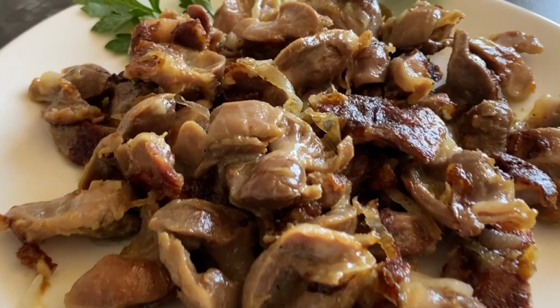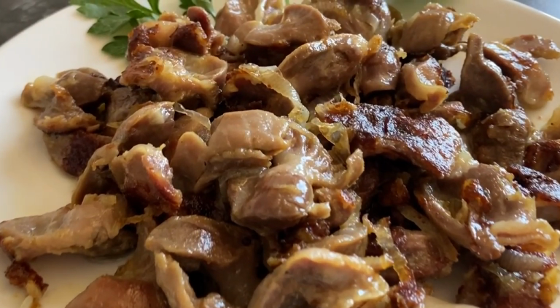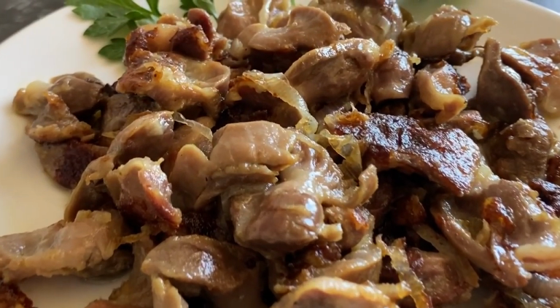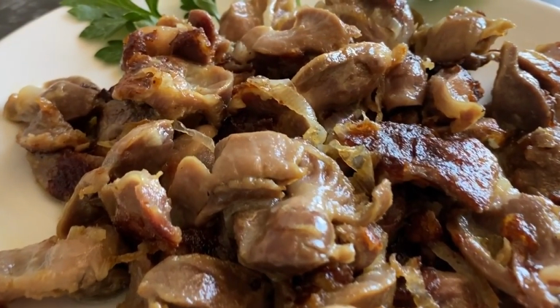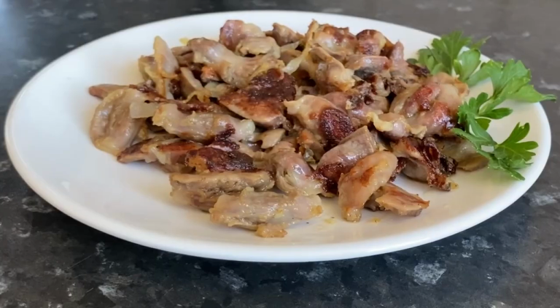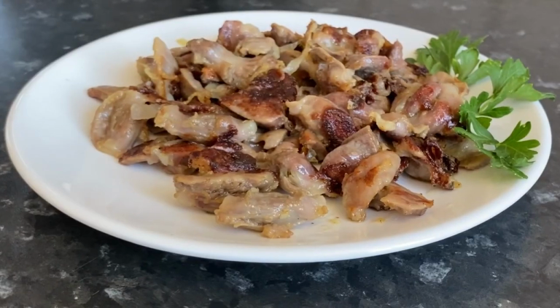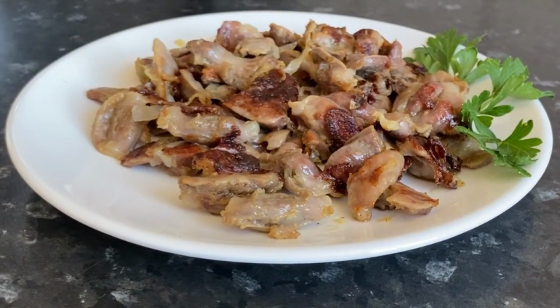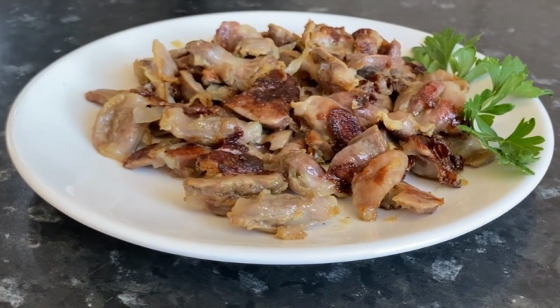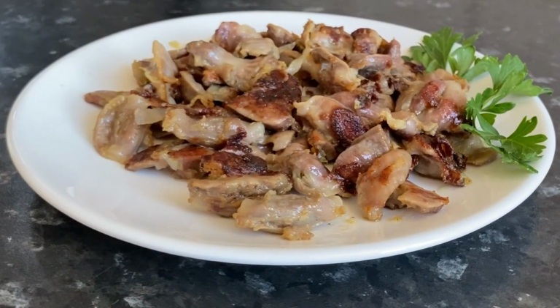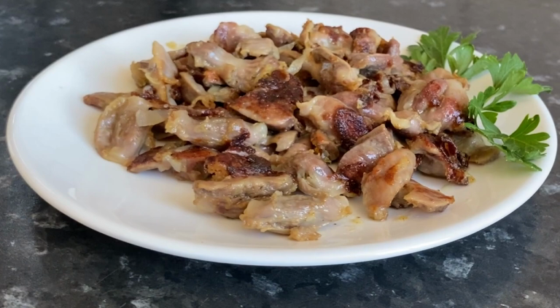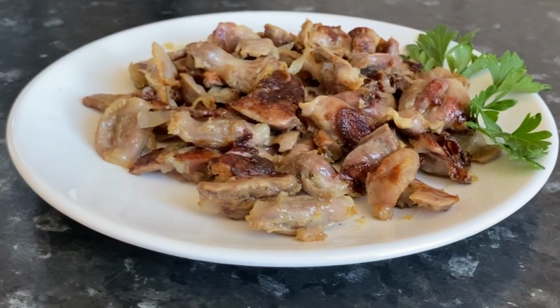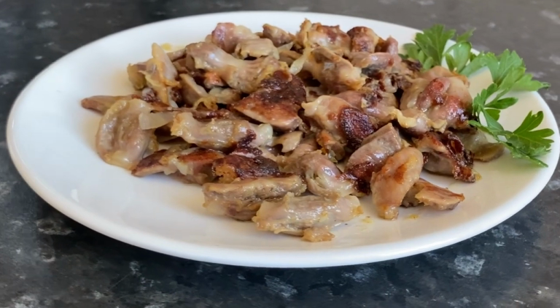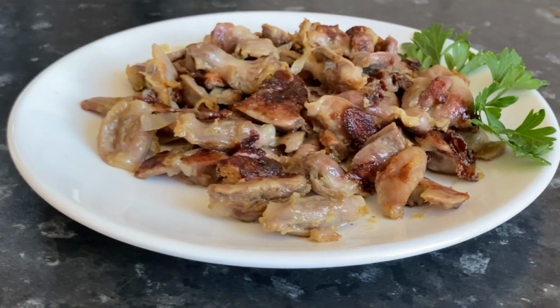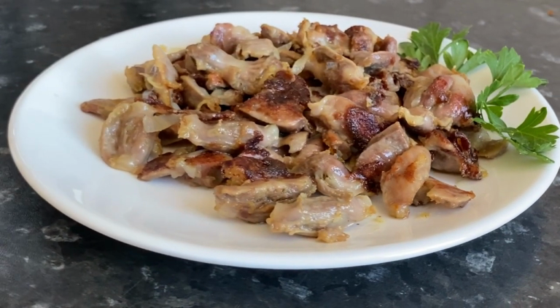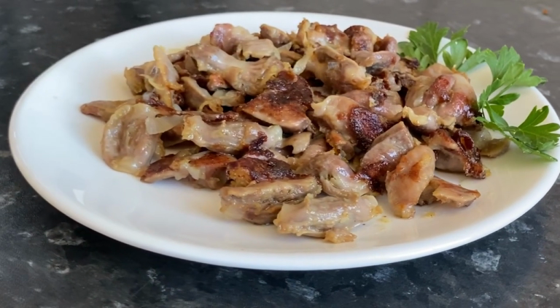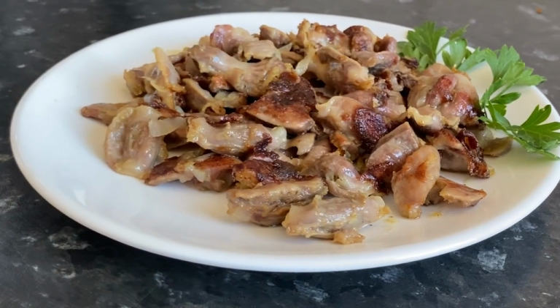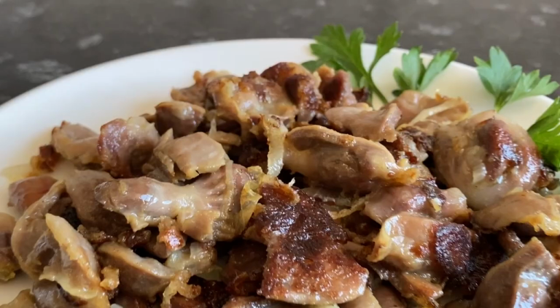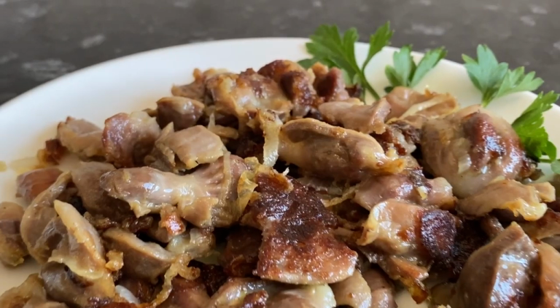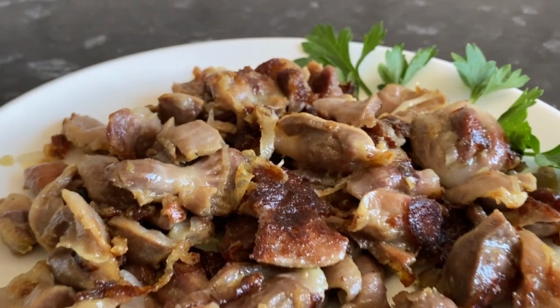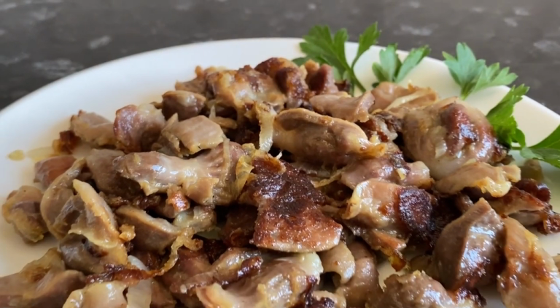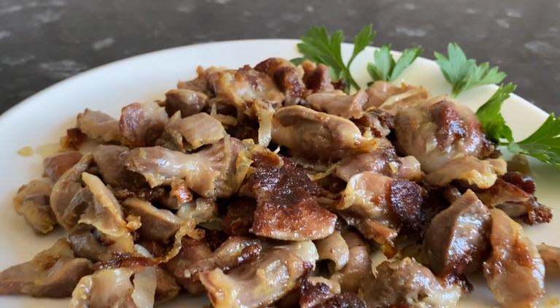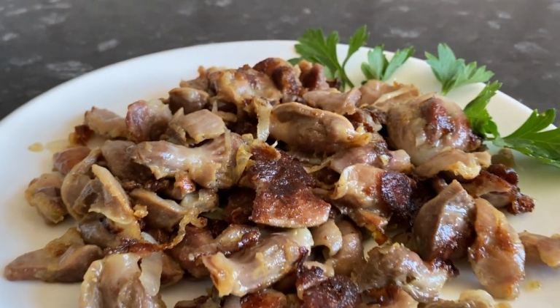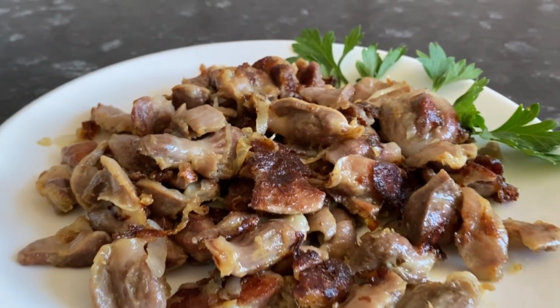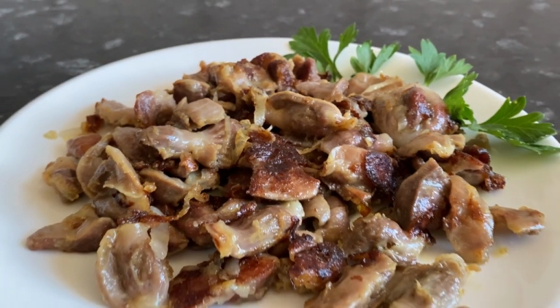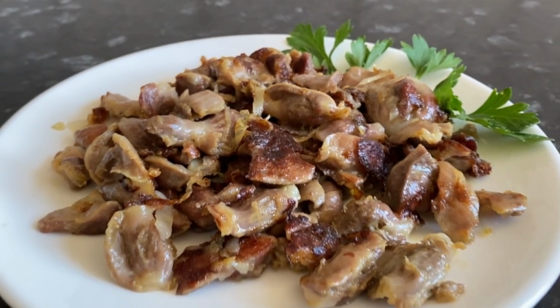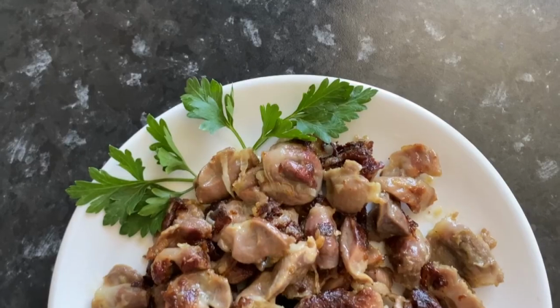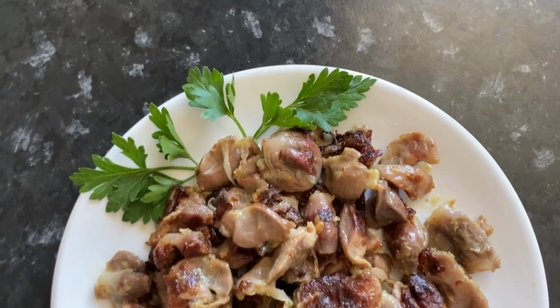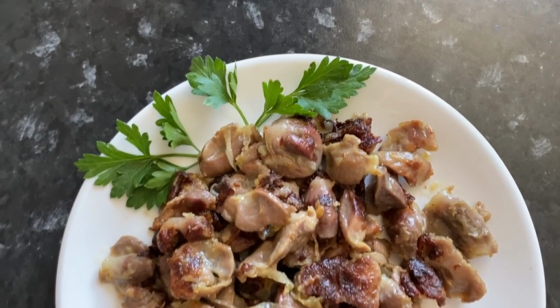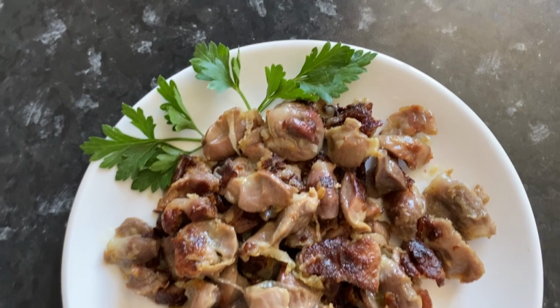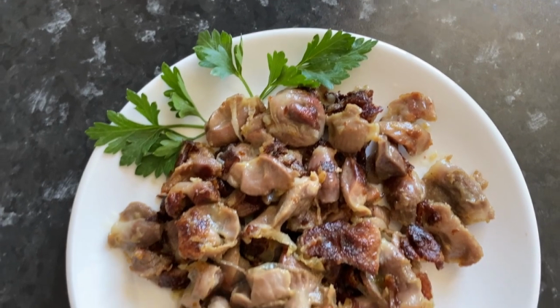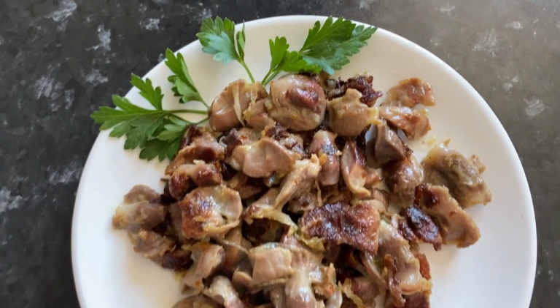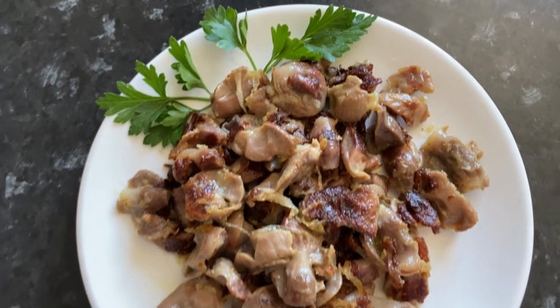Hi everyone, welcome to my cooking channel. Today I will cook tender chicken gizzards in a pan. I think you will like my fried chicken gizzards recipe.